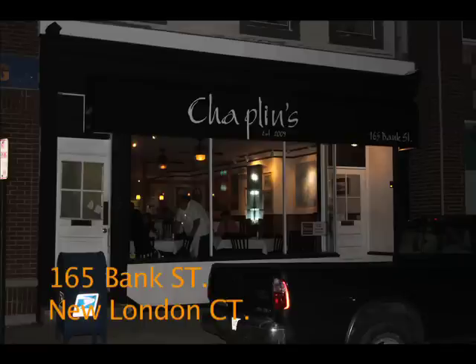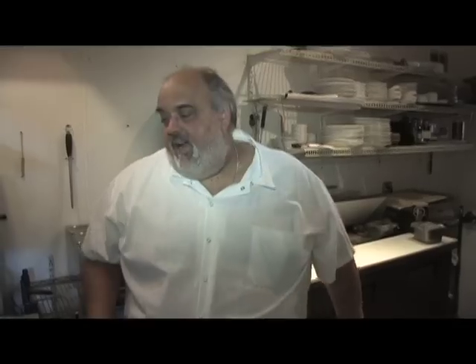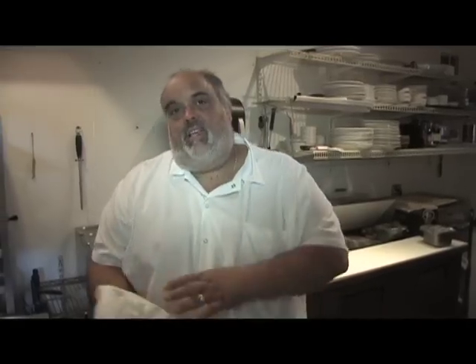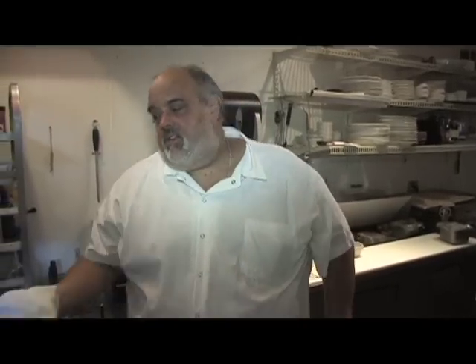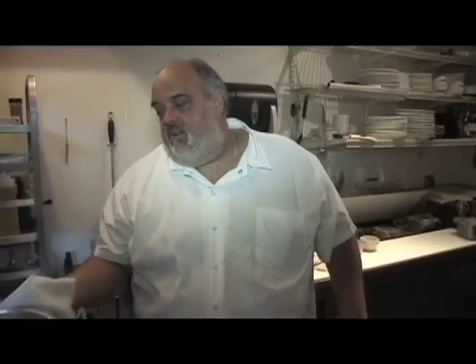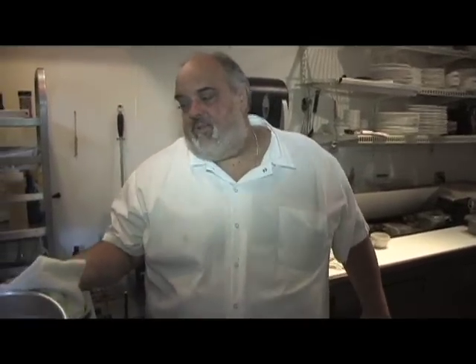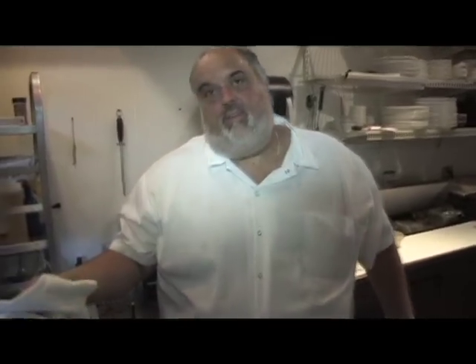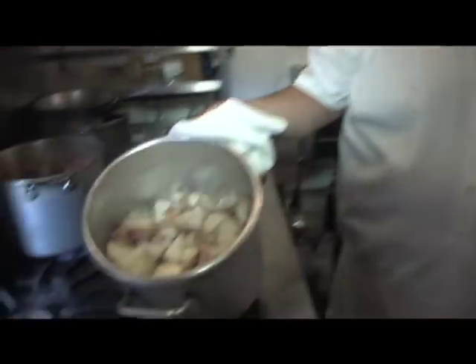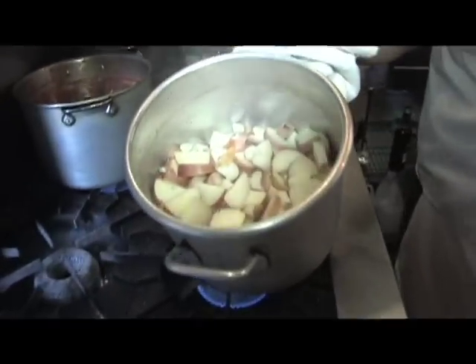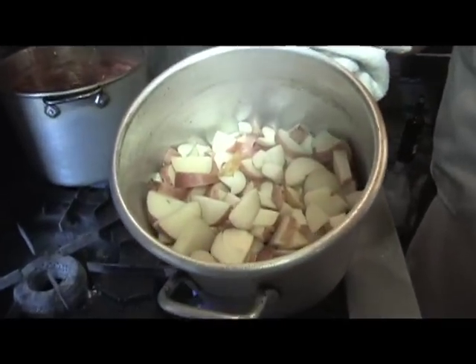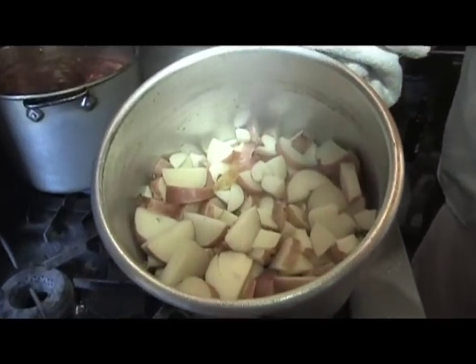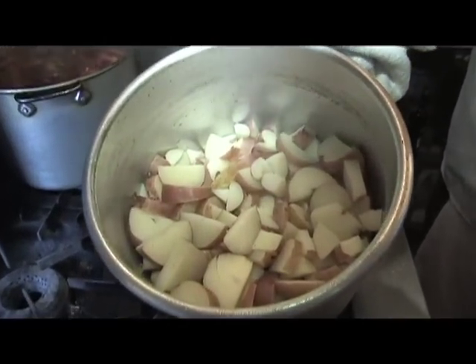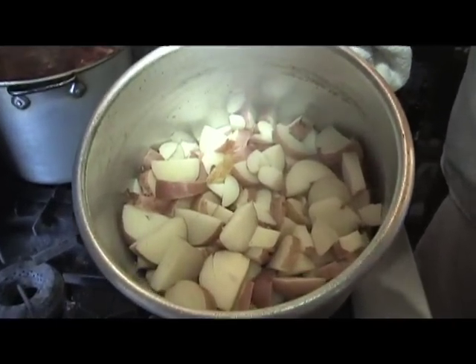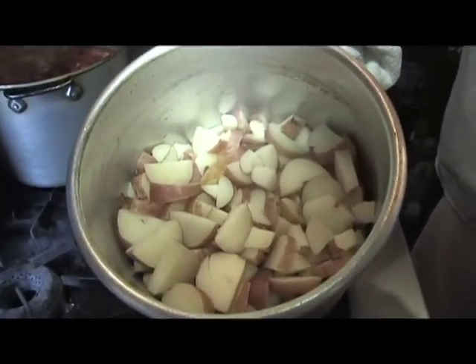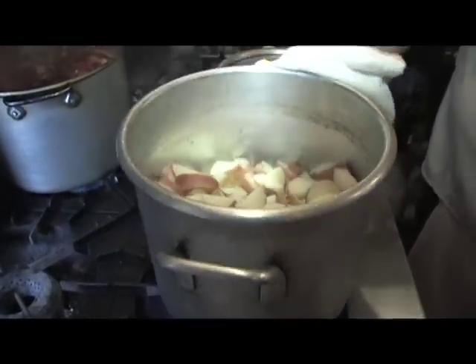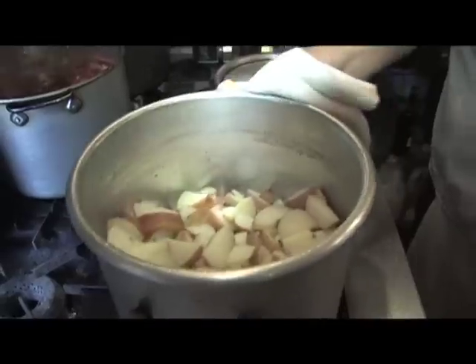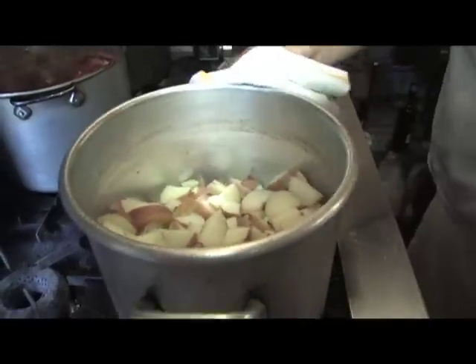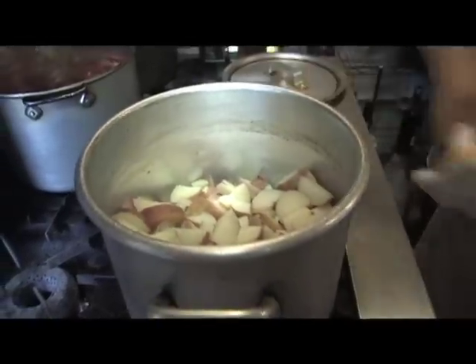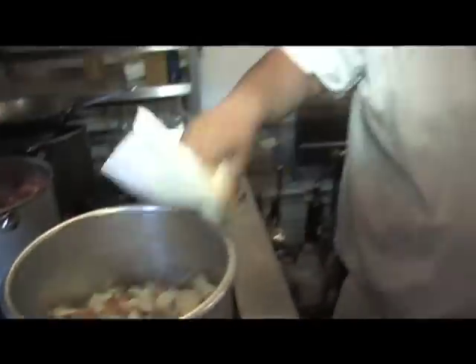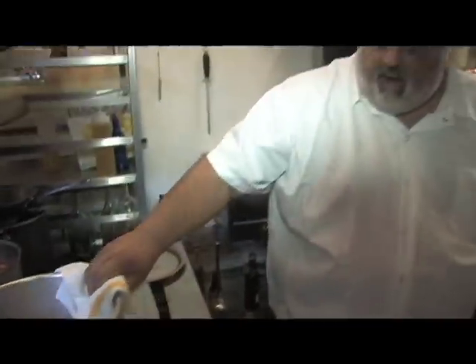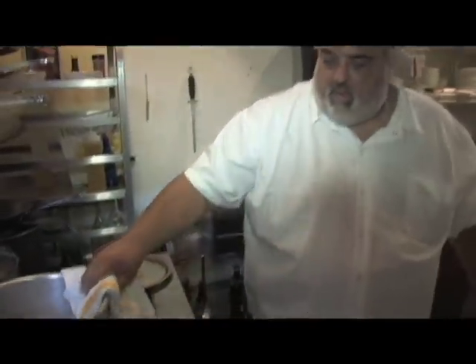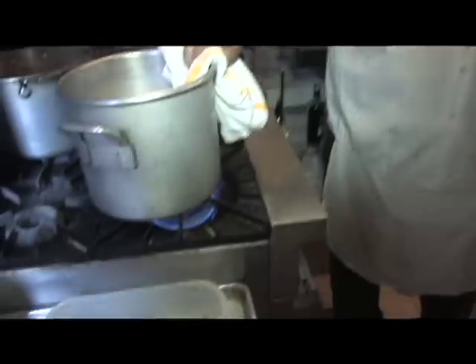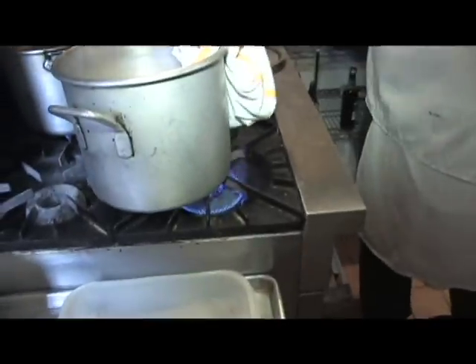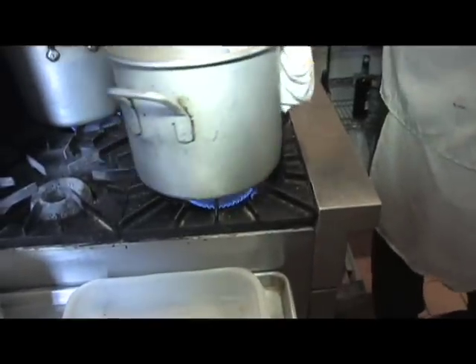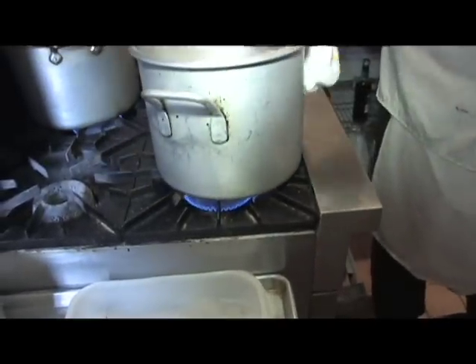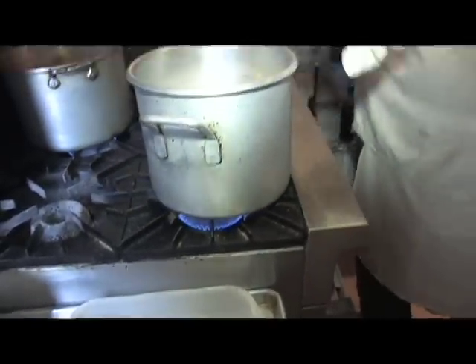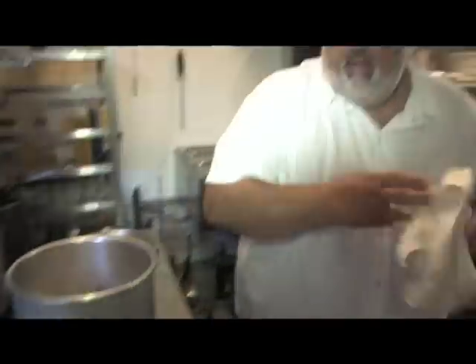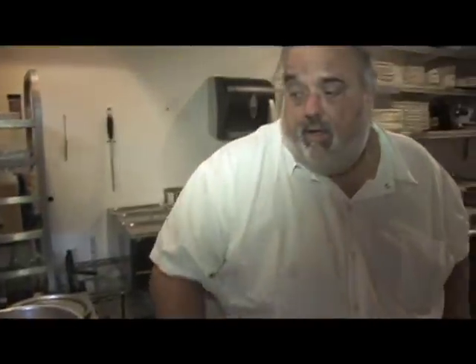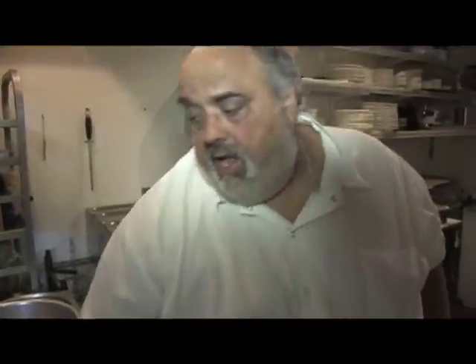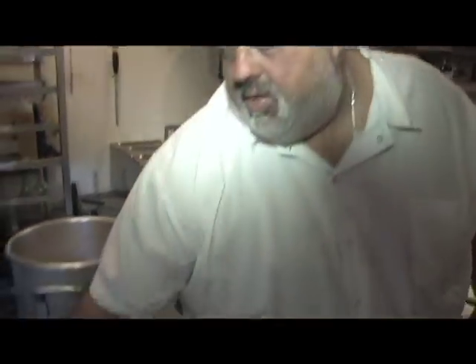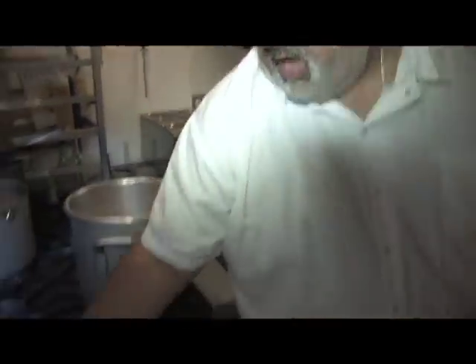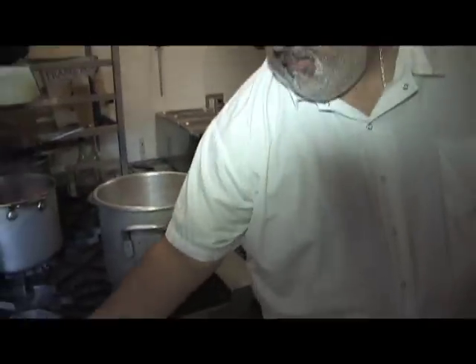Alright, here's the signature mashed potatoes. I boiled them up nice and tender, I put the fire on to boil off any liquid that's already on there, then I hit it with salt and pepper.